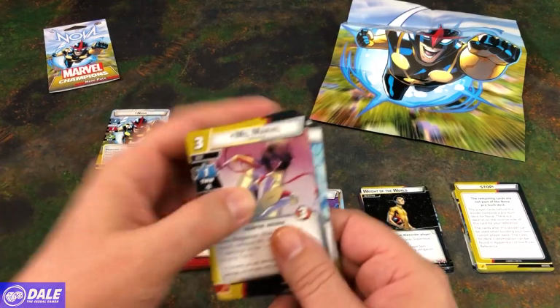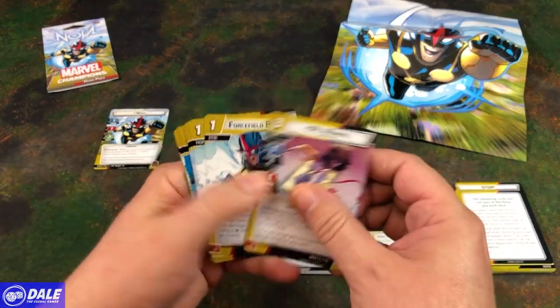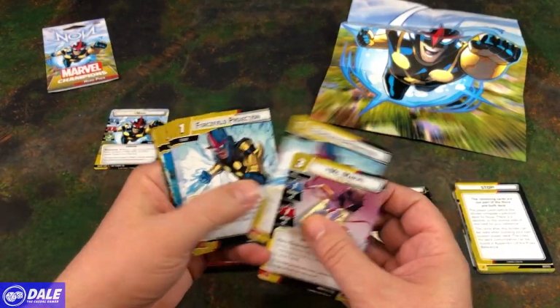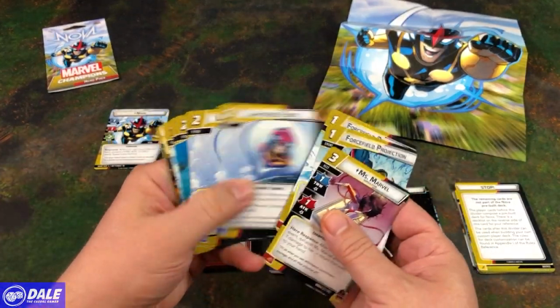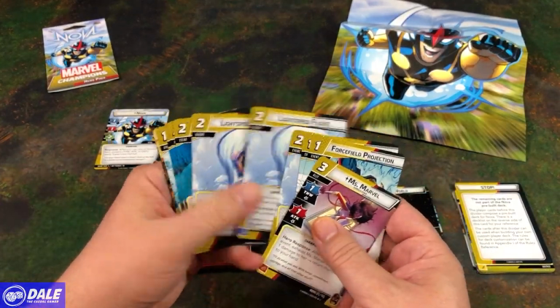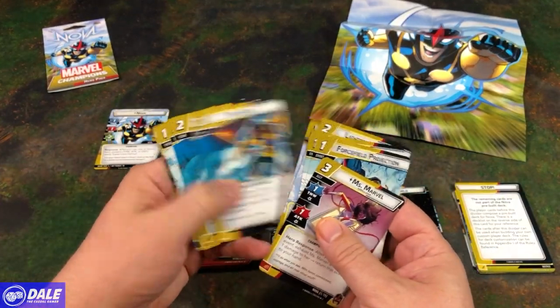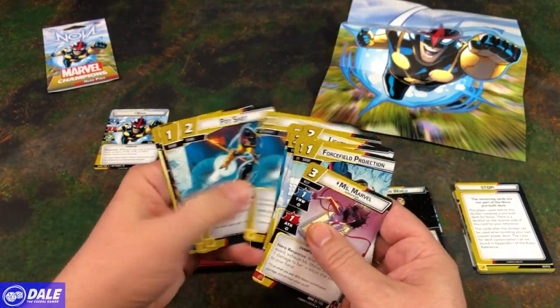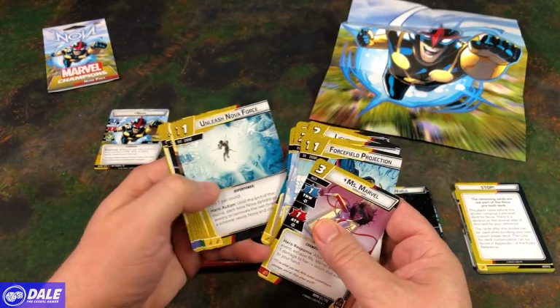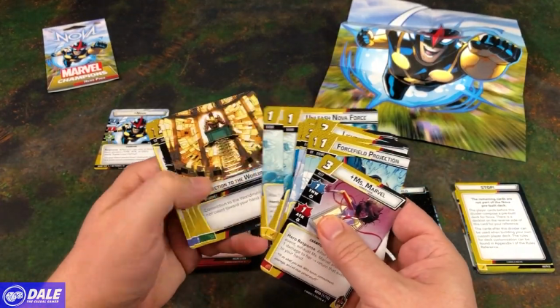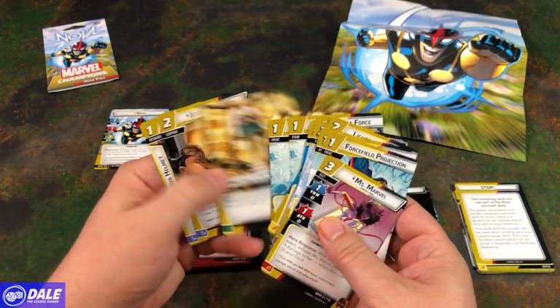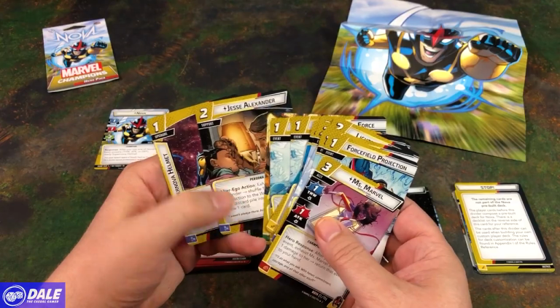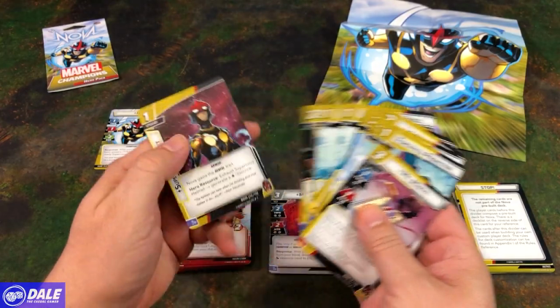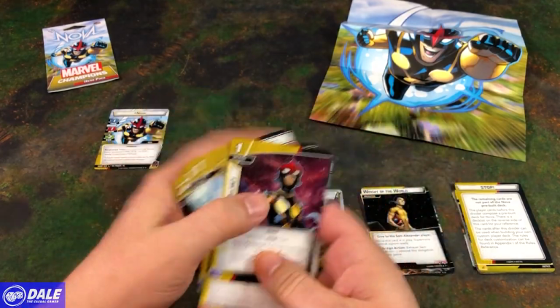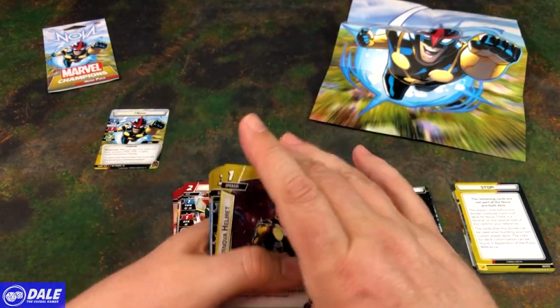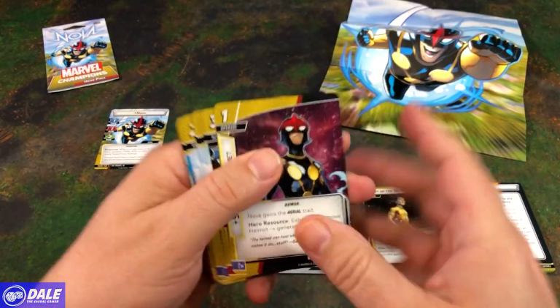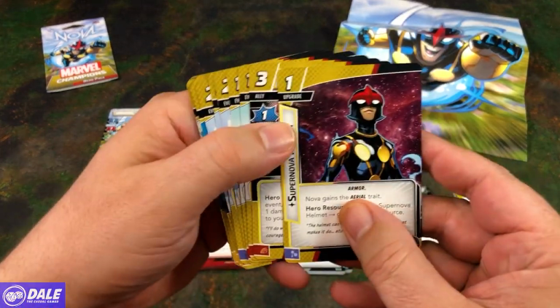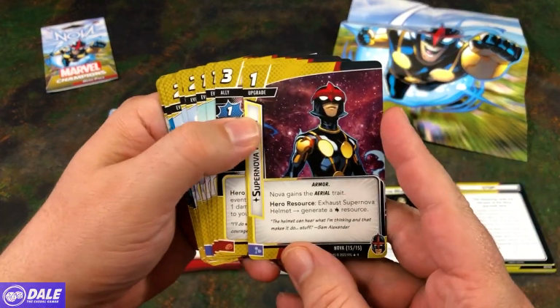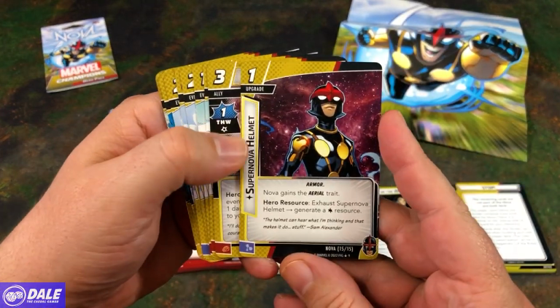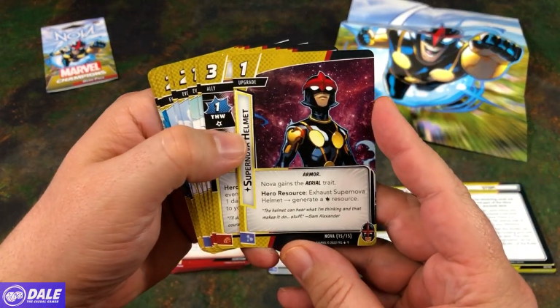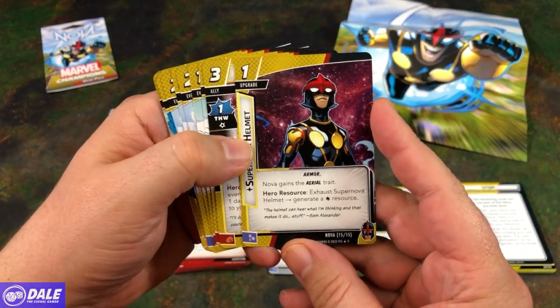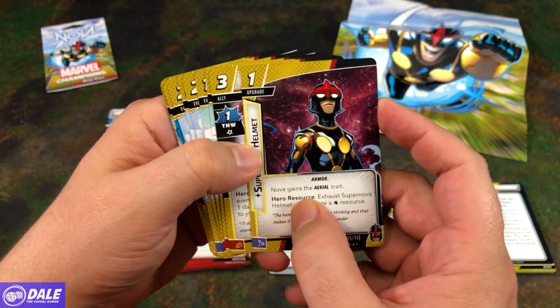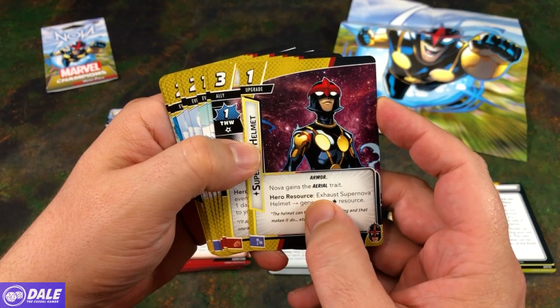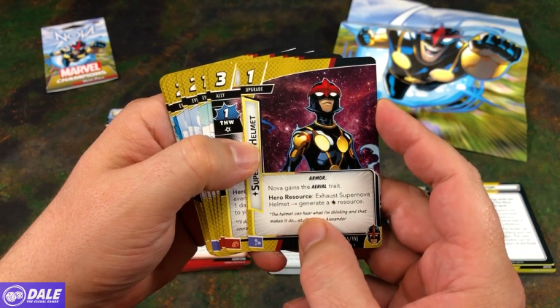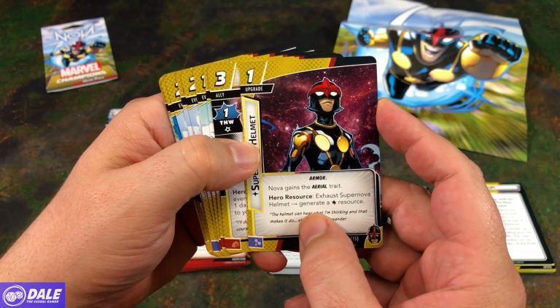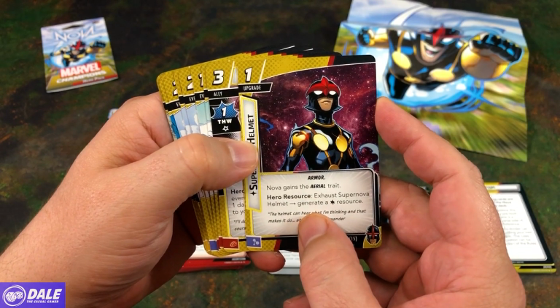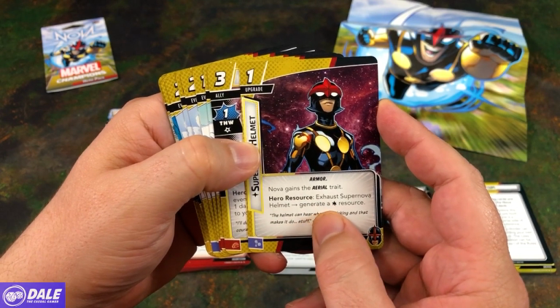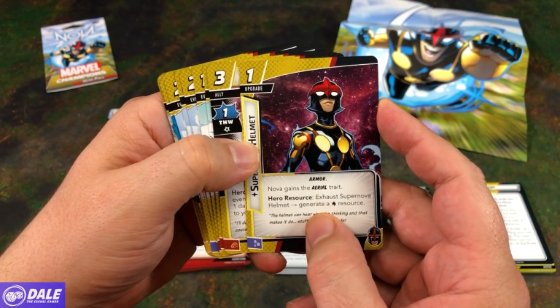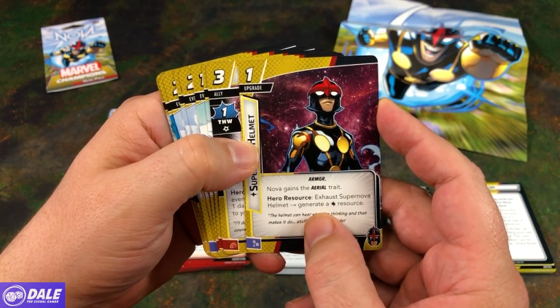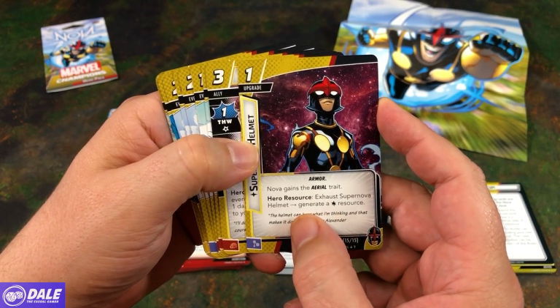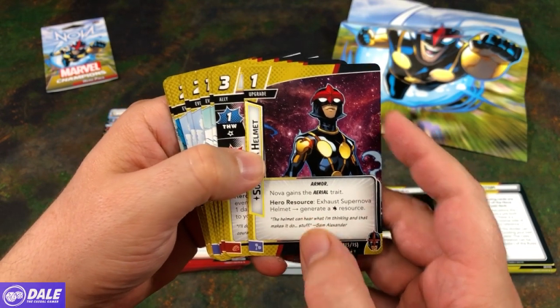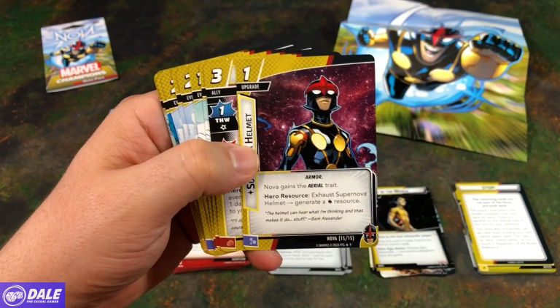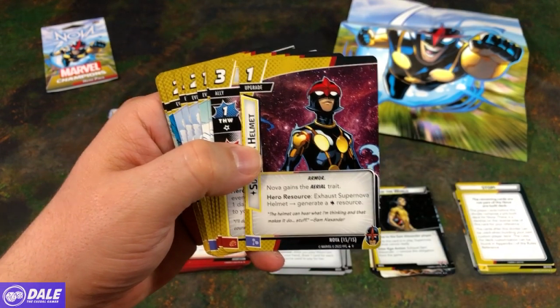His helmet is a 1-cost upgrade. Nova gains the Aerial trait as a Hero resource. Exhaust Supernova Helmet to generate a Wild Resource.